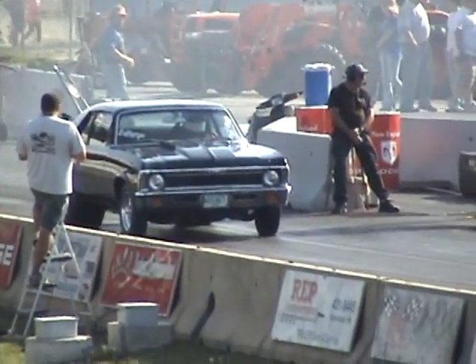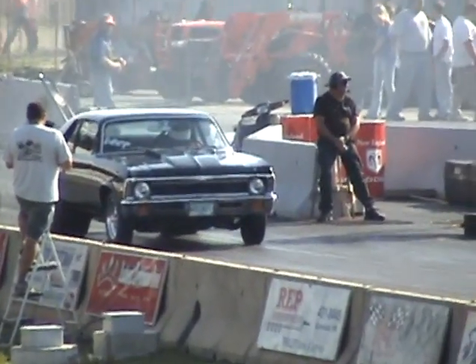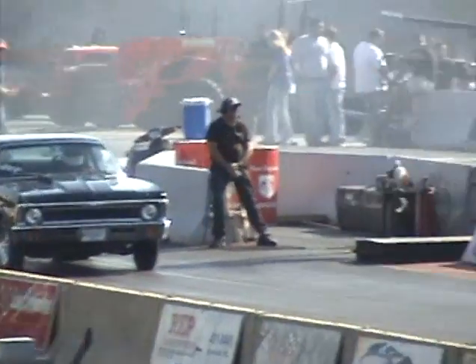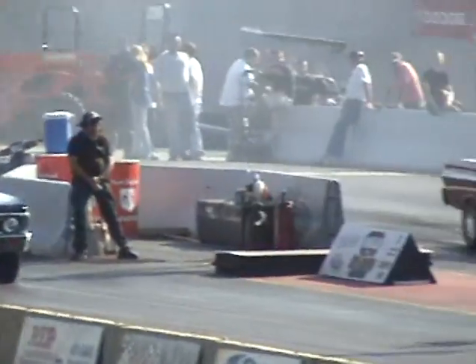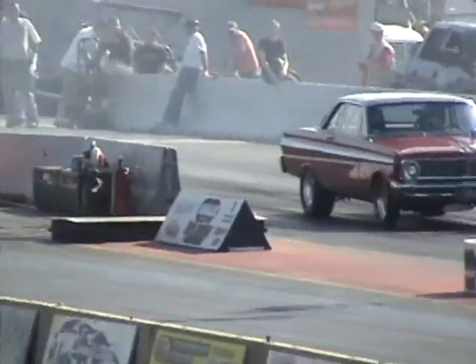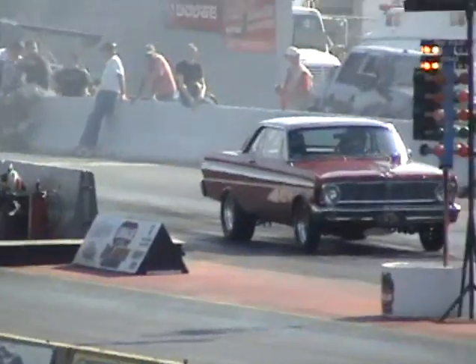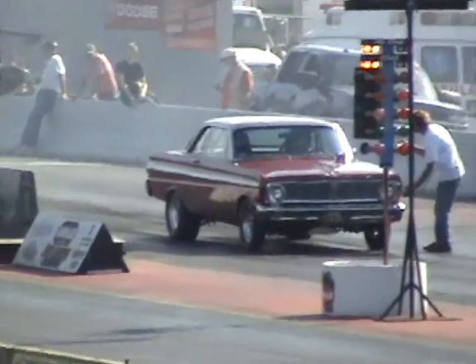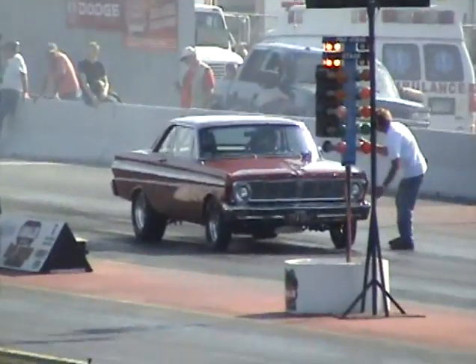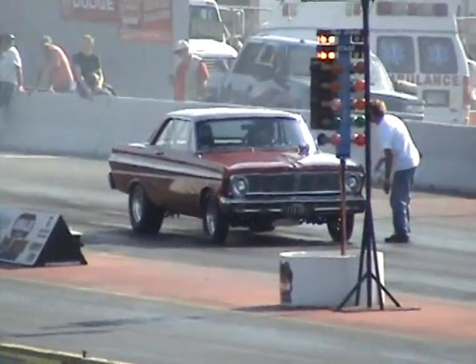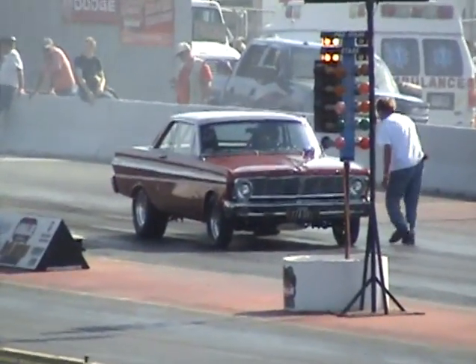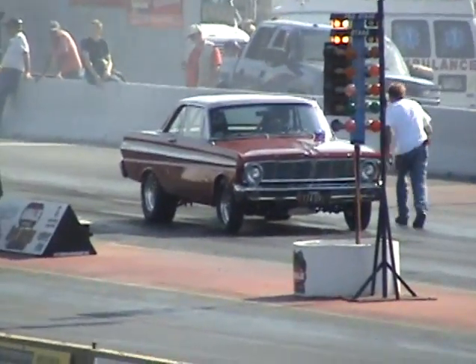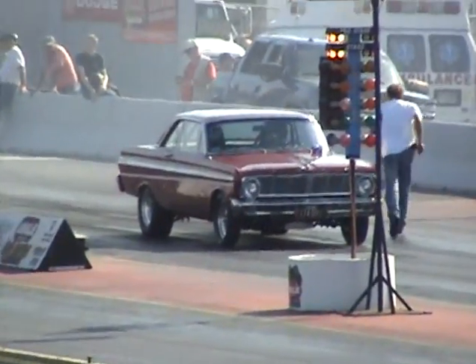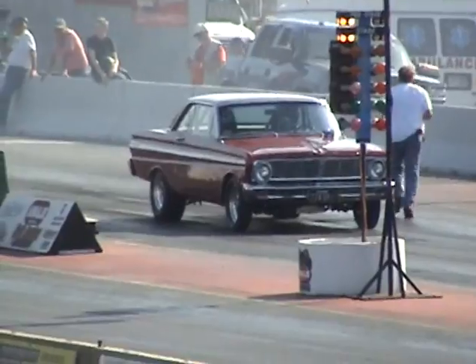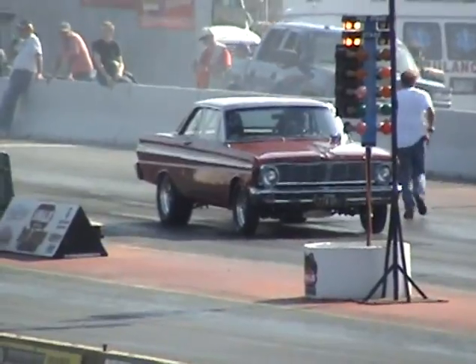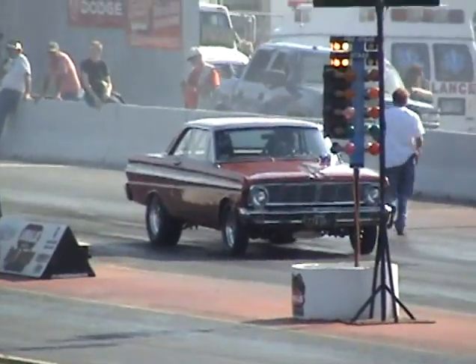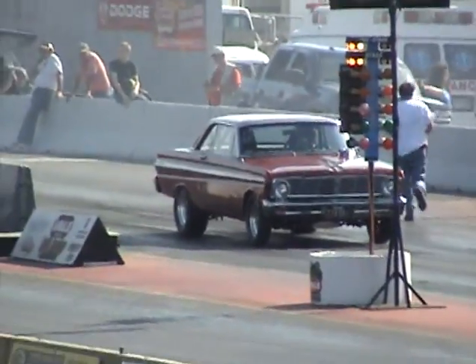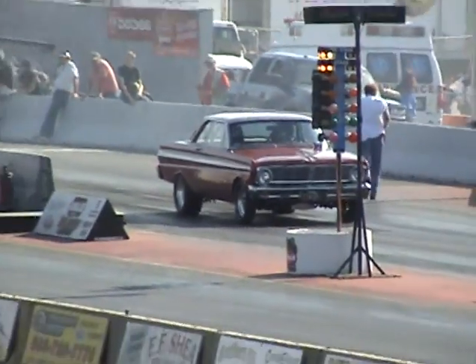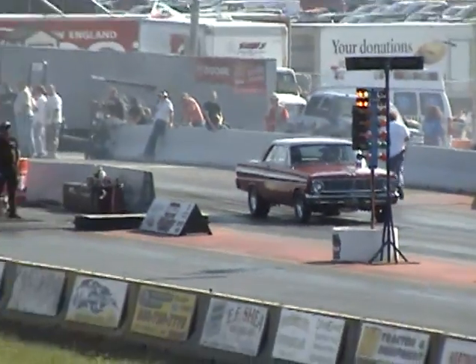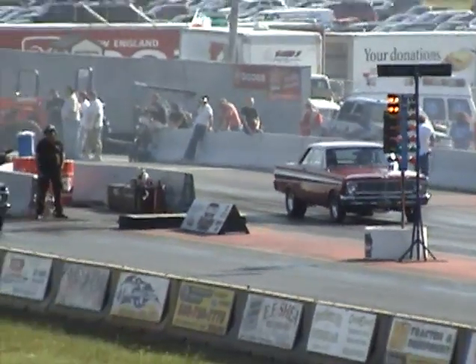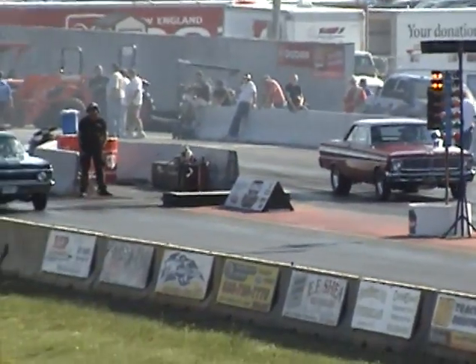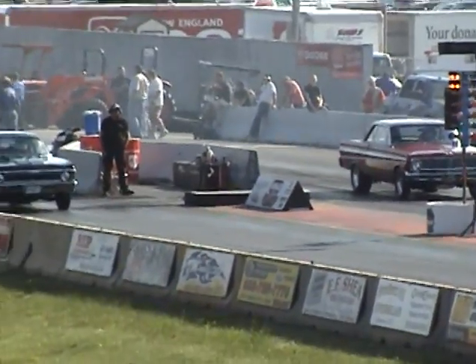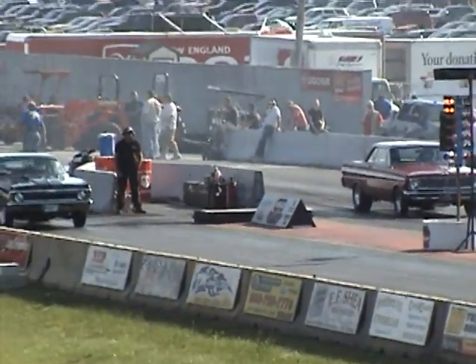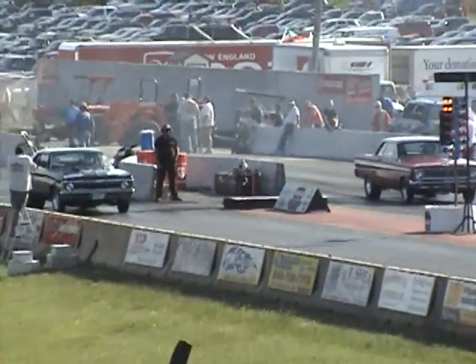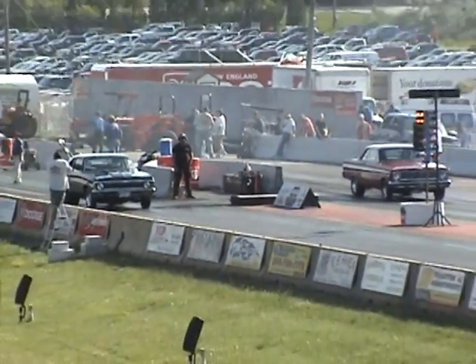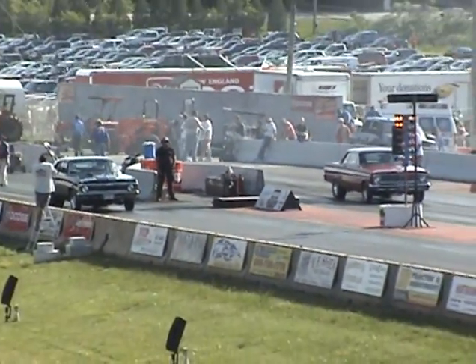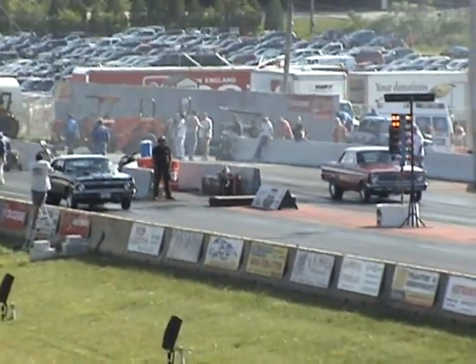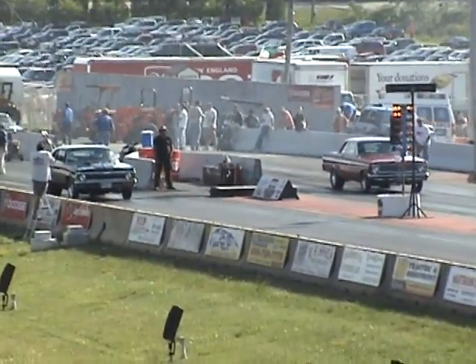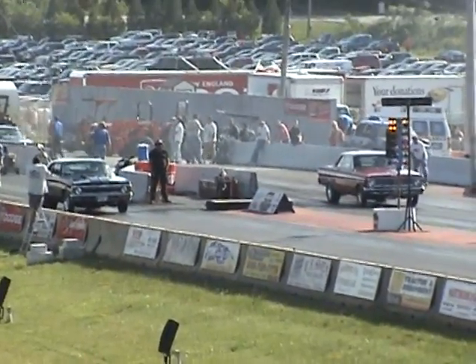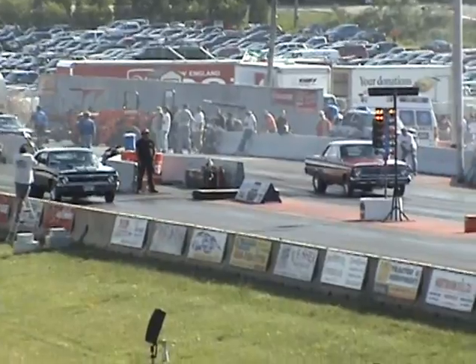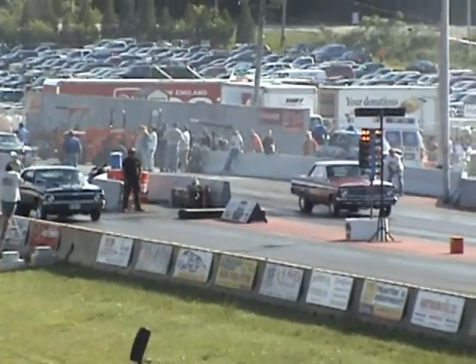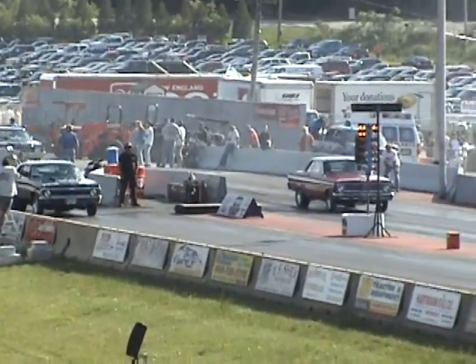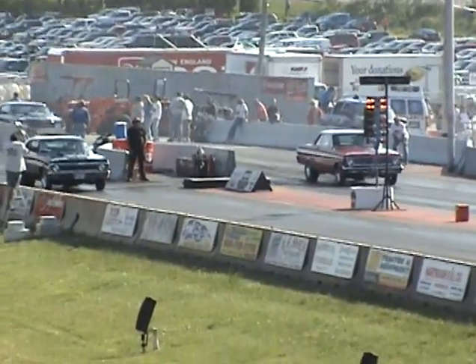Iverson taking on Jeffrey Berger — Berger in that little 65 Falcon. You can see Iverson's got a whole bunch of tires underneath his car. Berger just runs a little small tire, like a little drag radial or a quick-time ET tire over there.